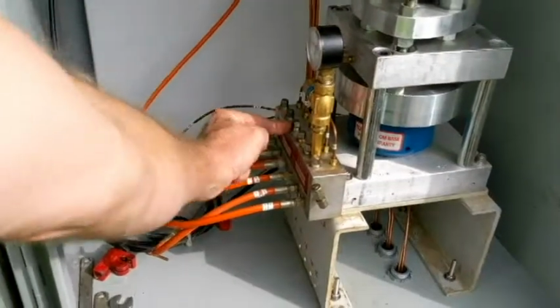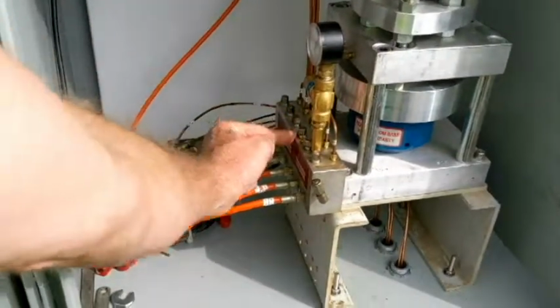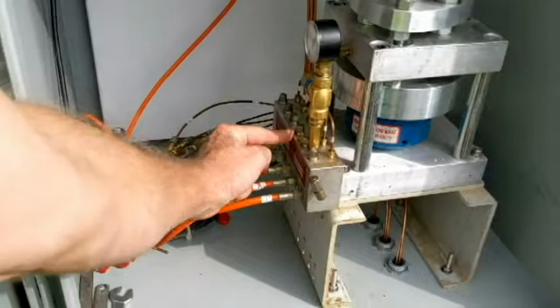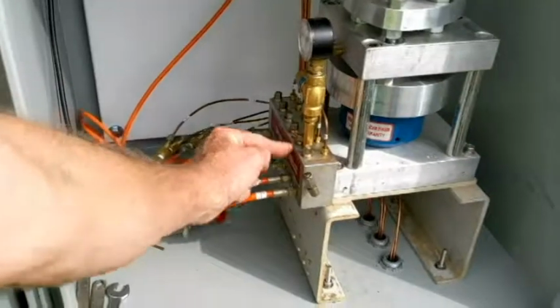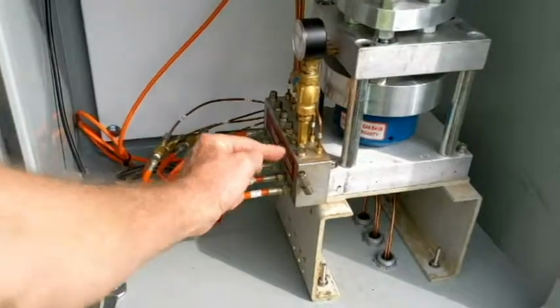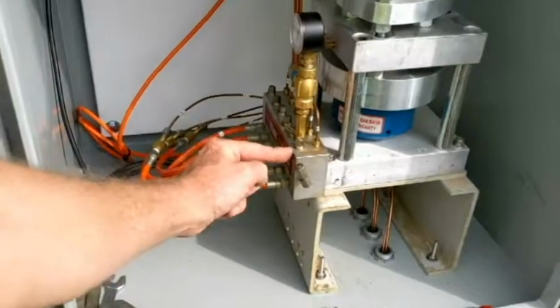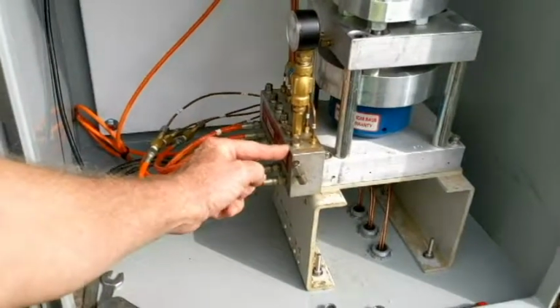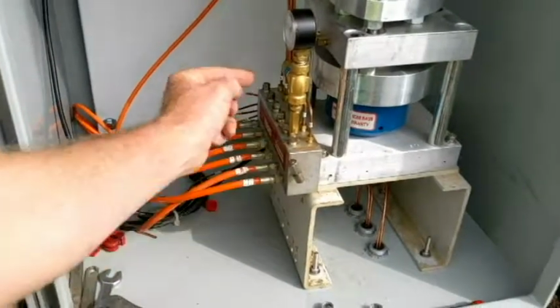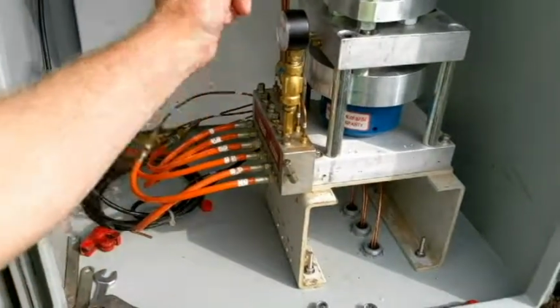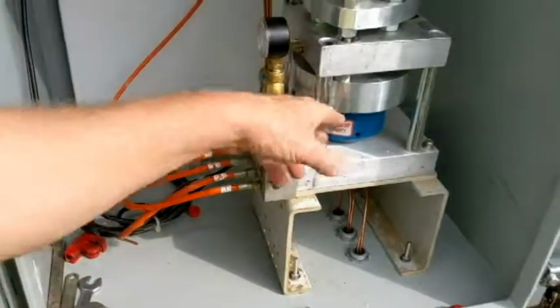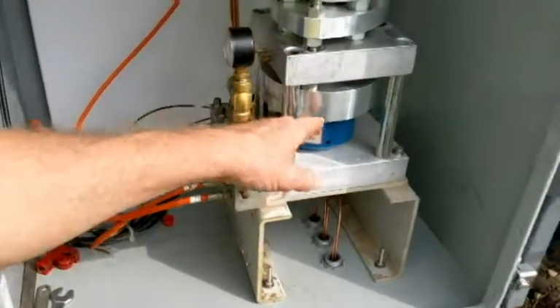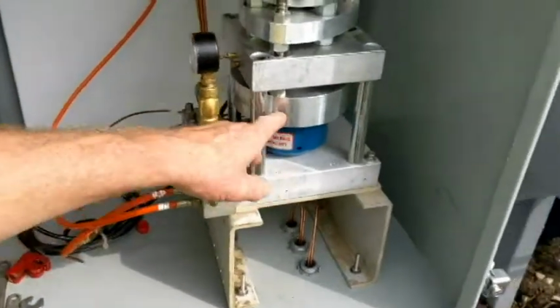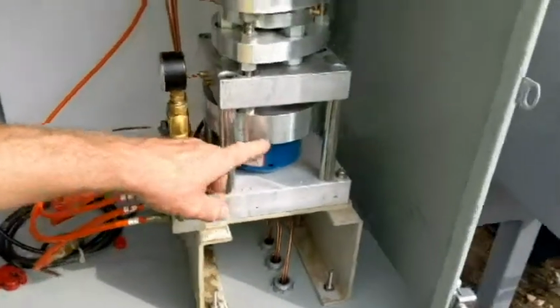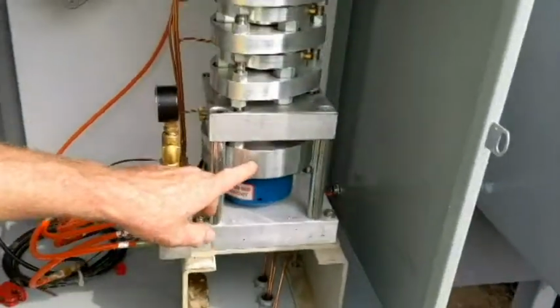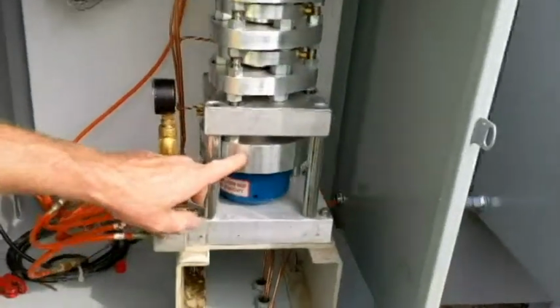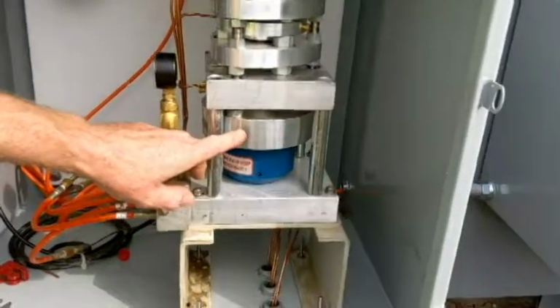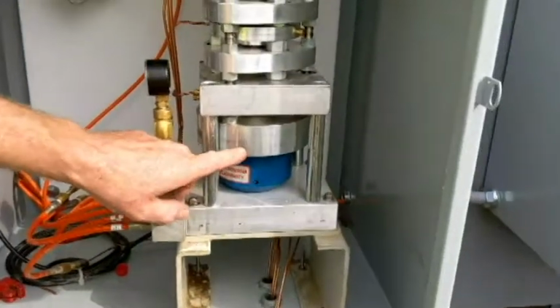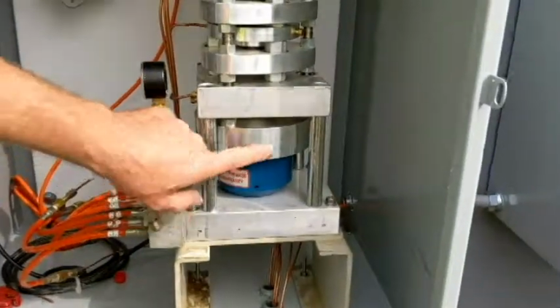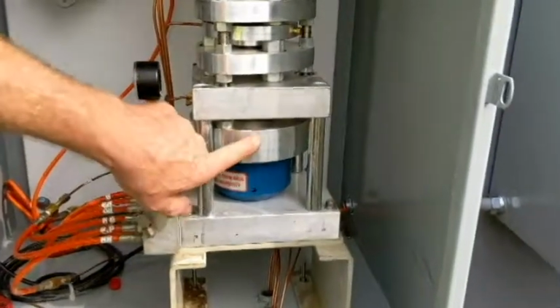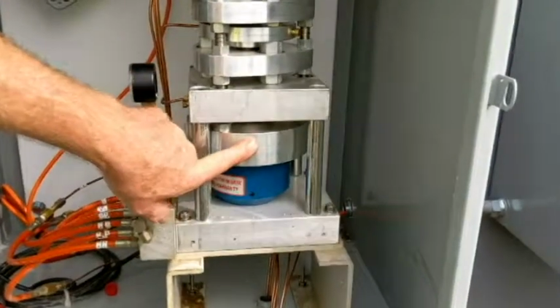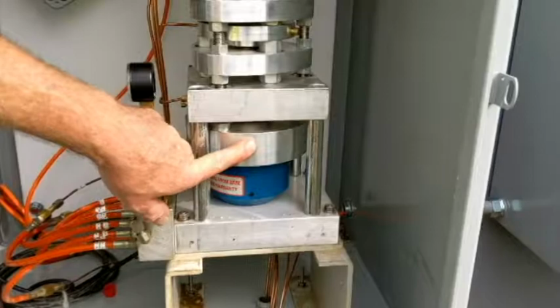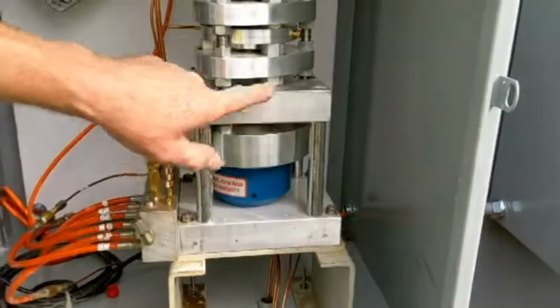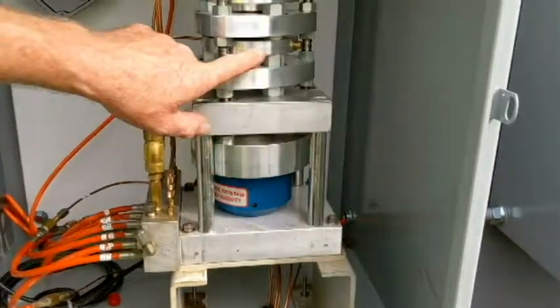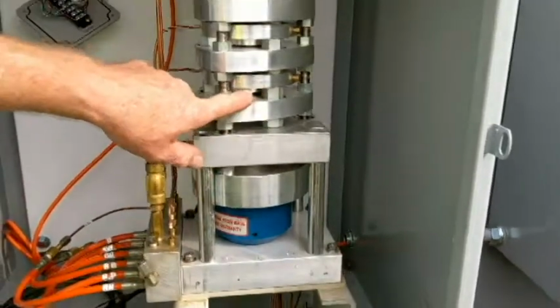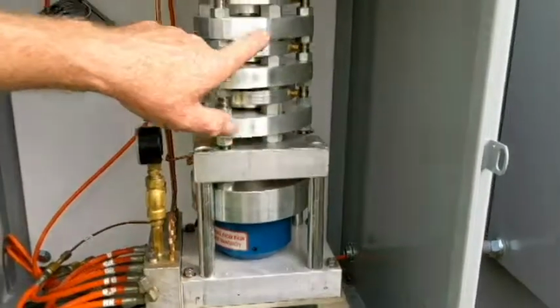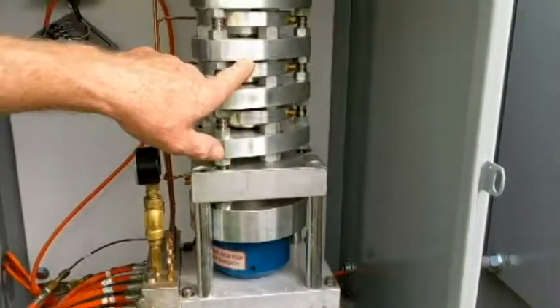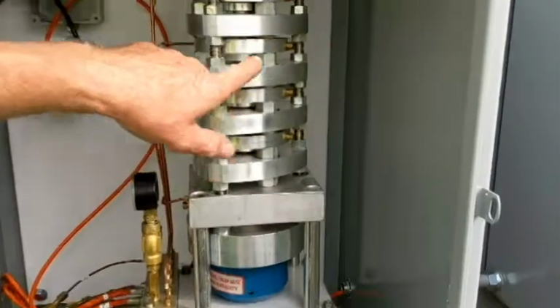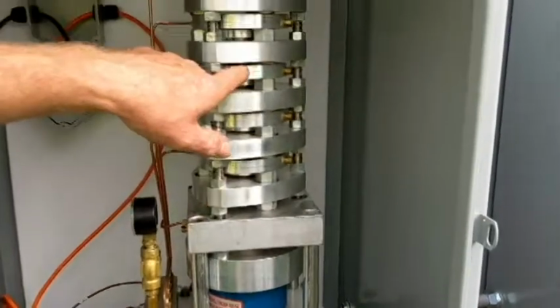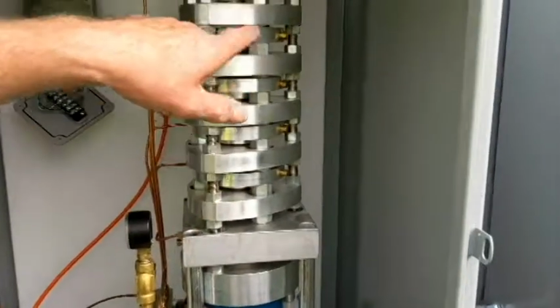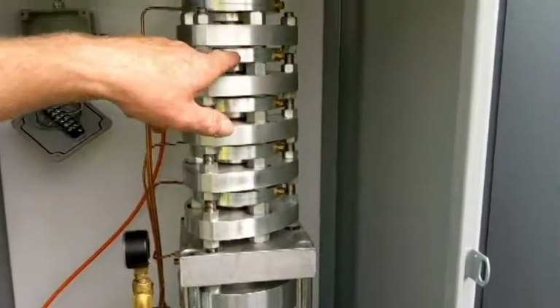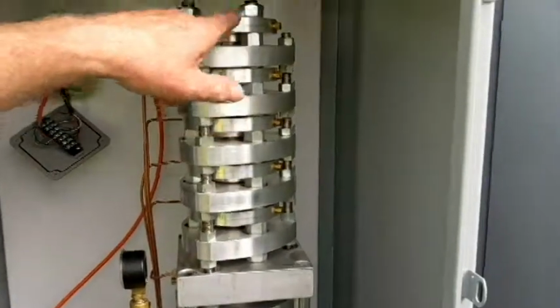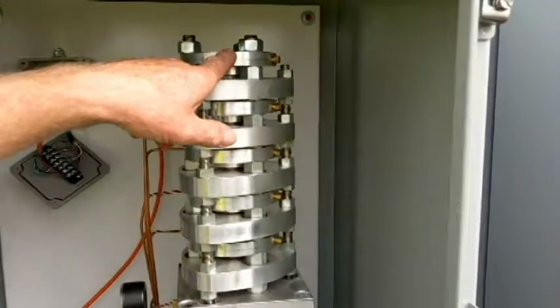It goes one, two, three, four, five, six. And on the actual tree here, this is load cell one, two, three, four, five, six.